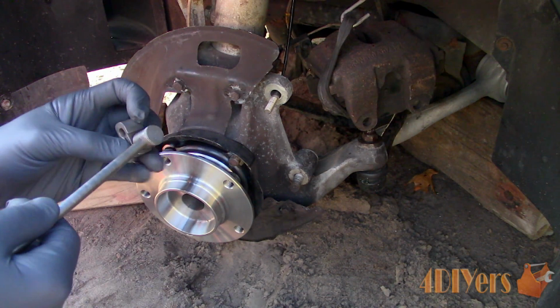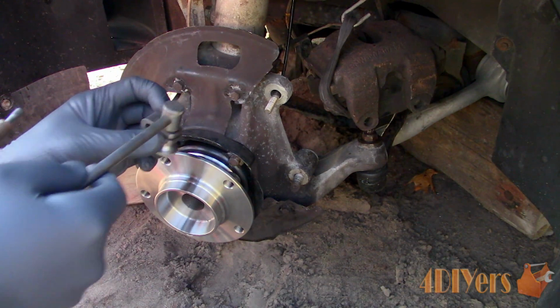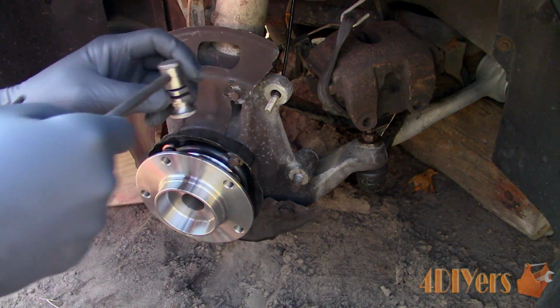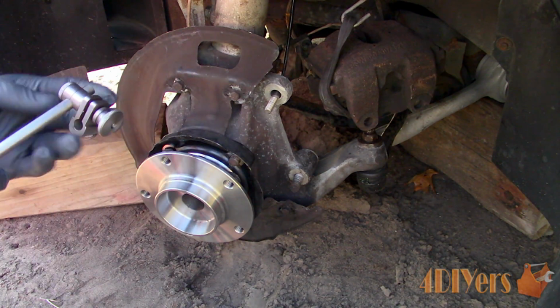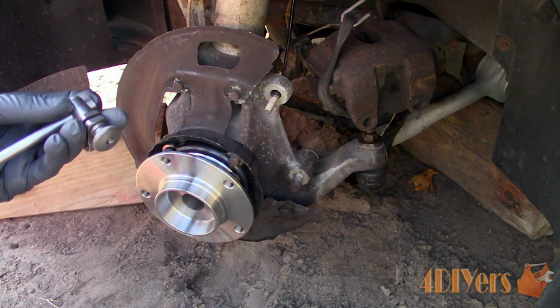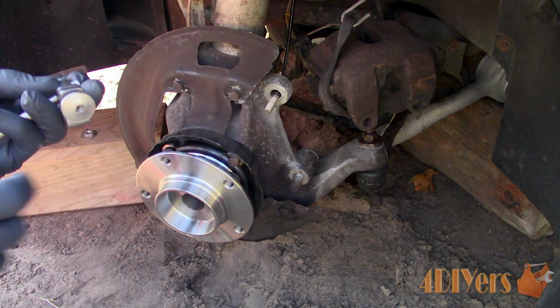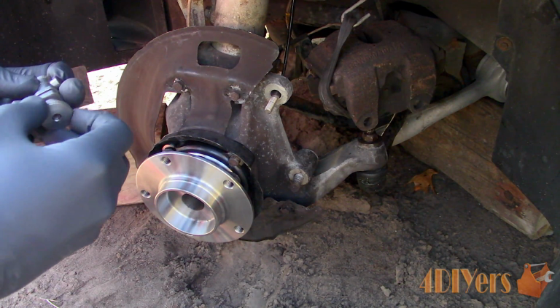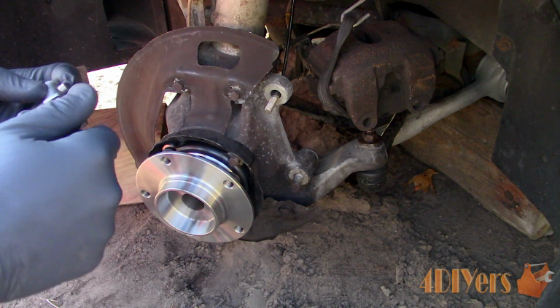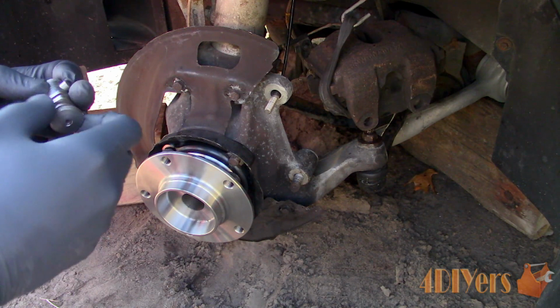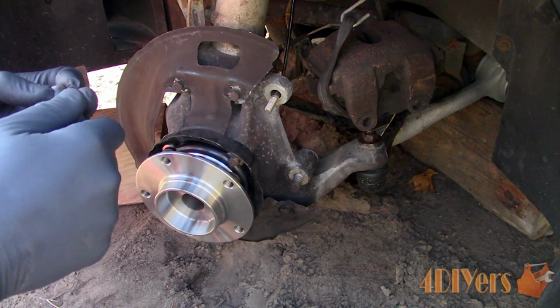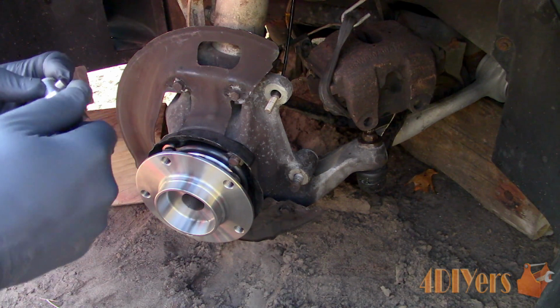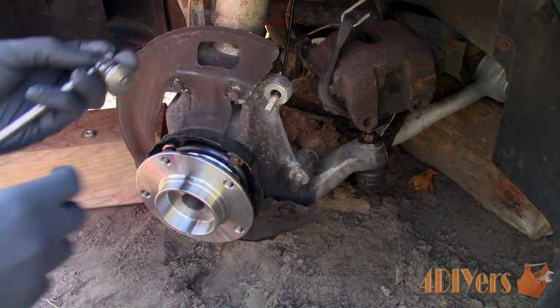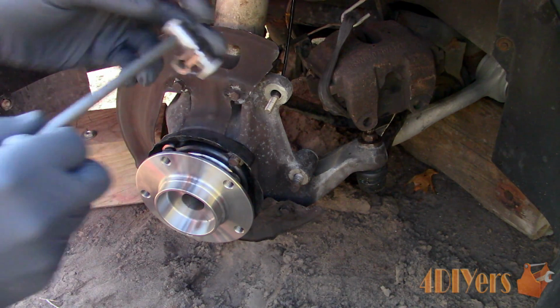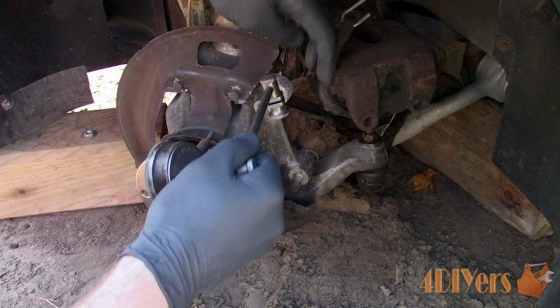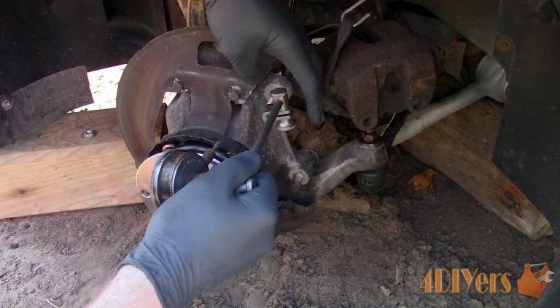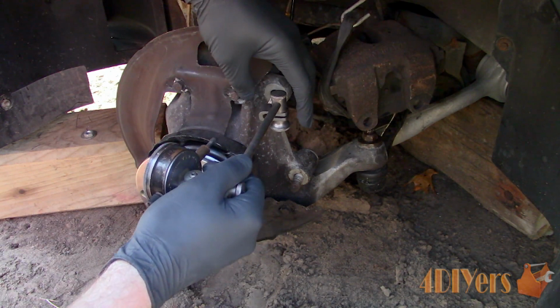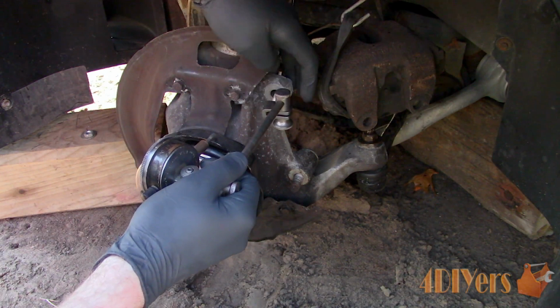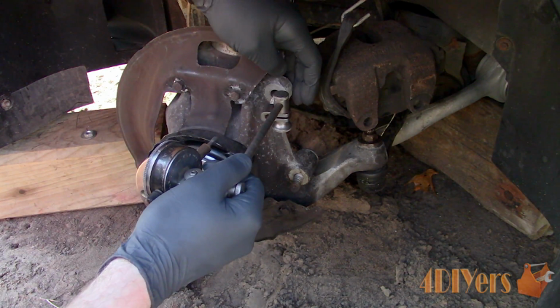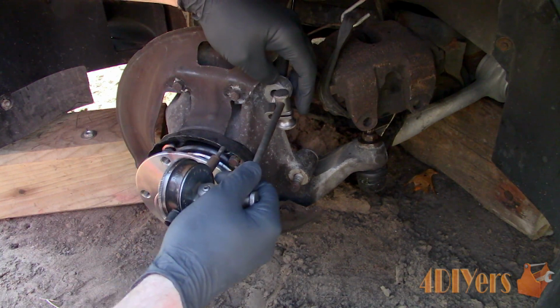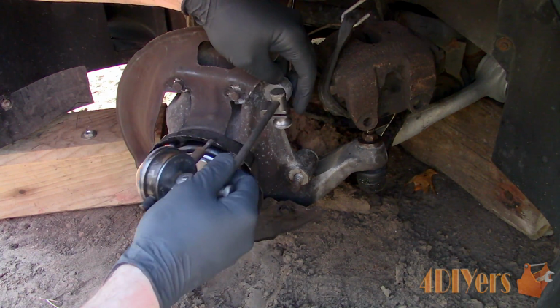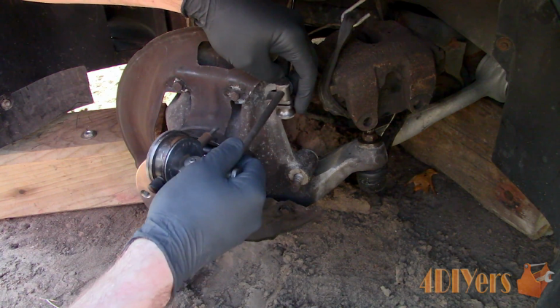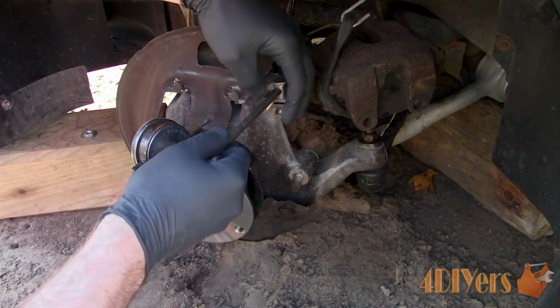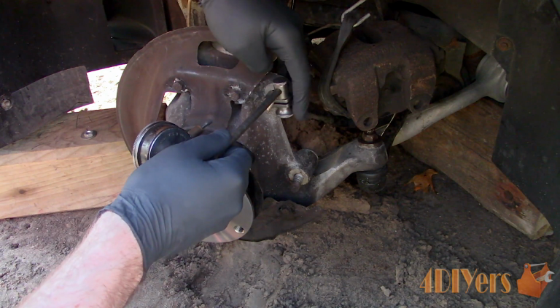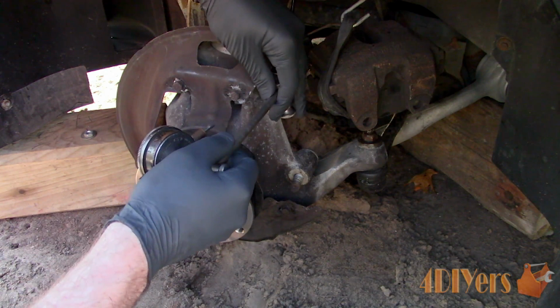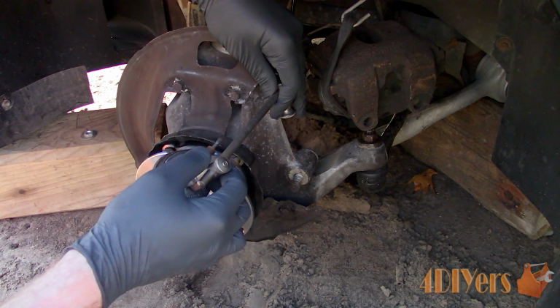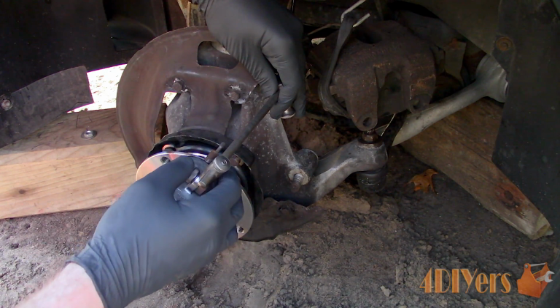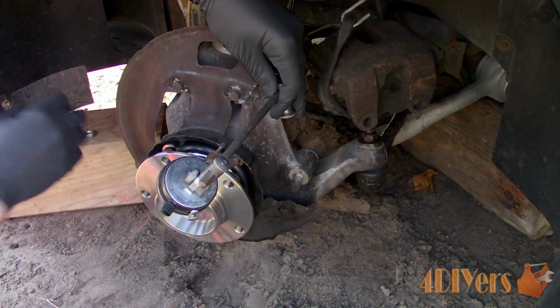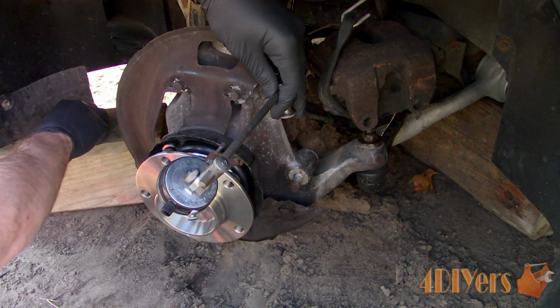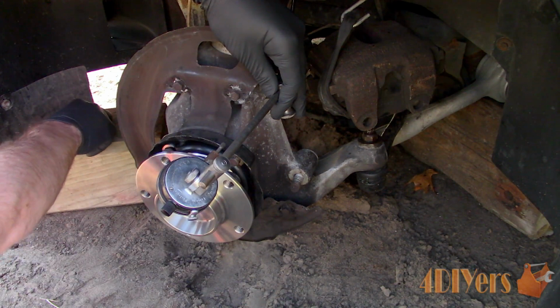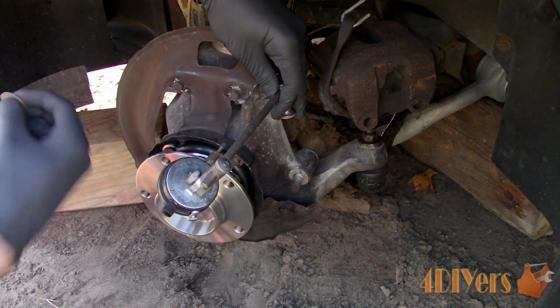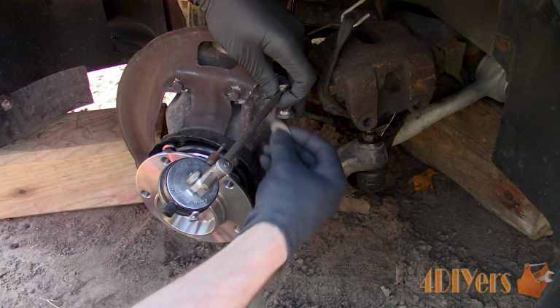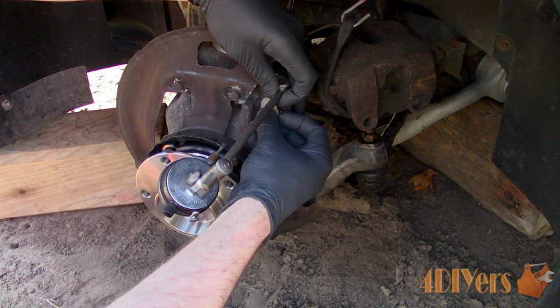As you can see, I have just recently installed a brand new wheel bearing for this example. If your hub does have some debris buildup on the face, I would recommend cleaning up the surface with some sandpaper, as this can affect our readings.